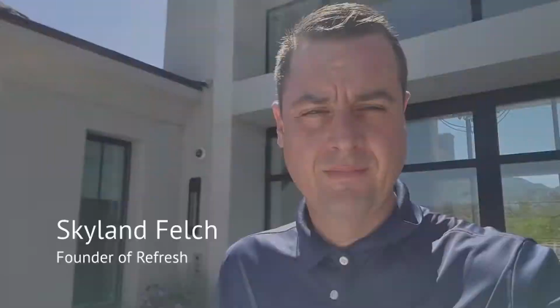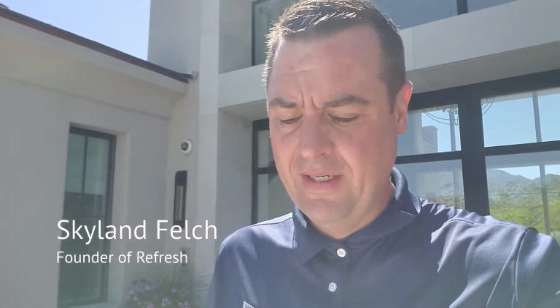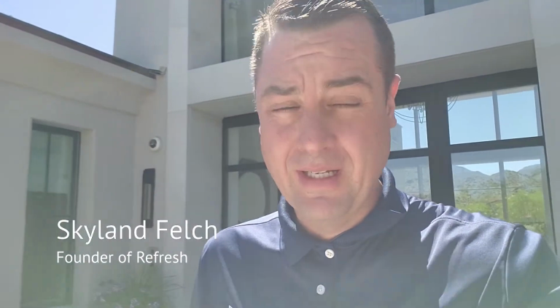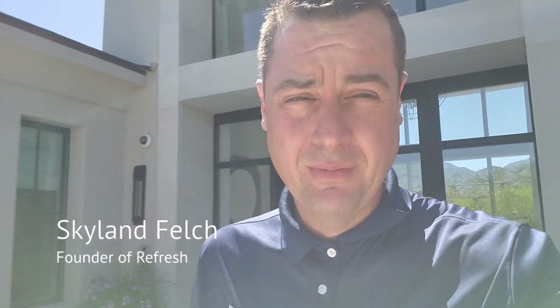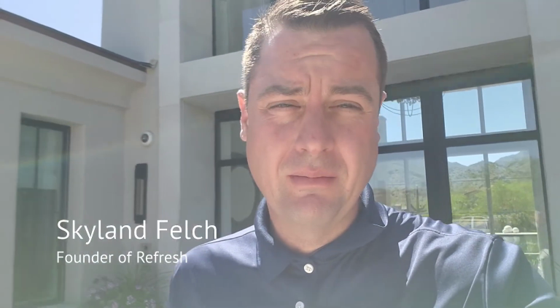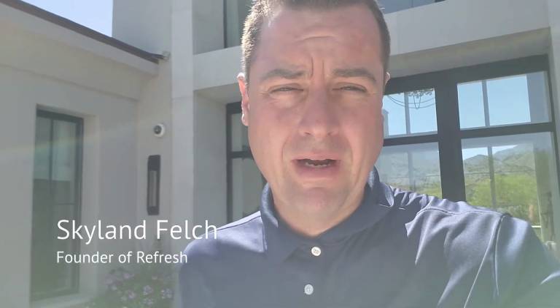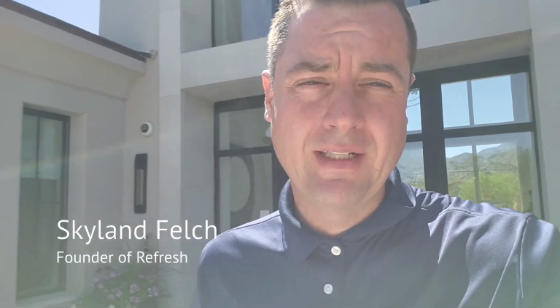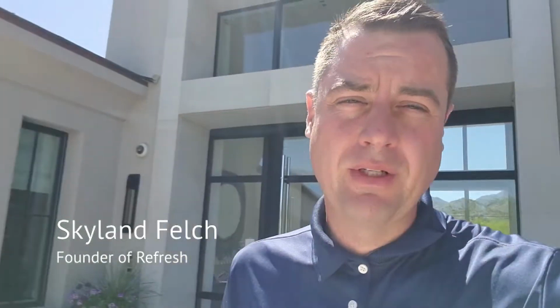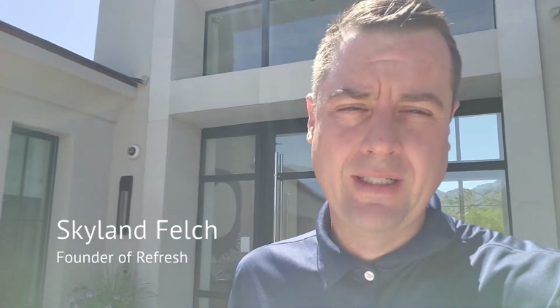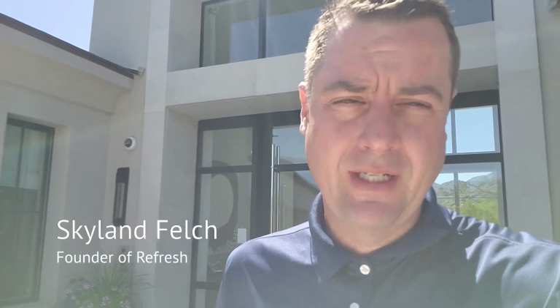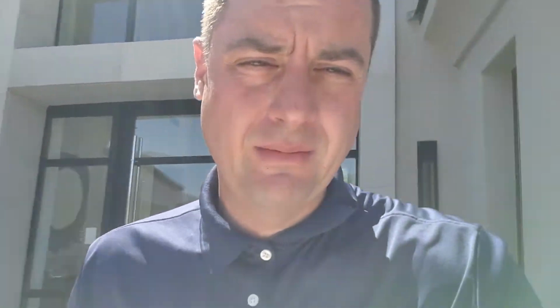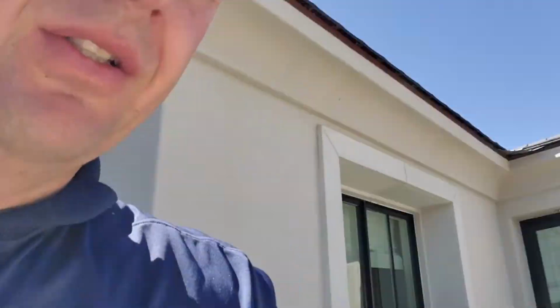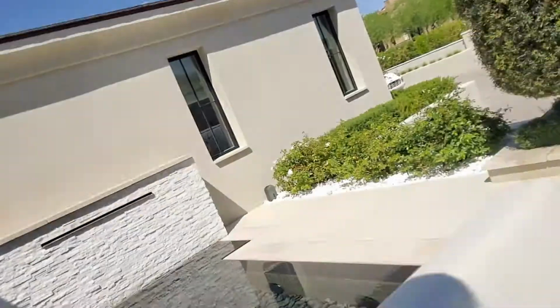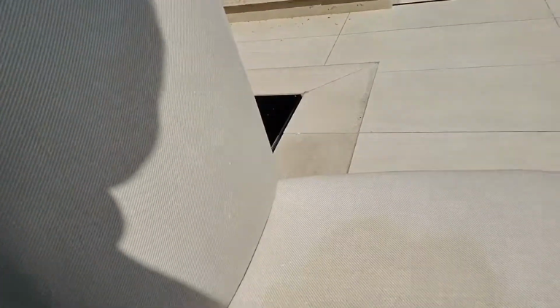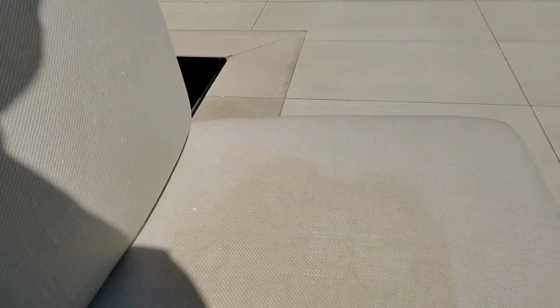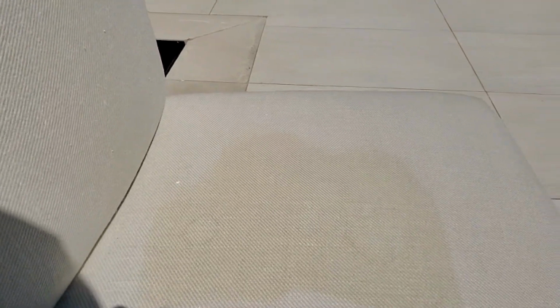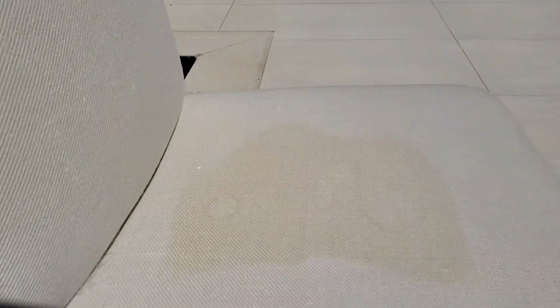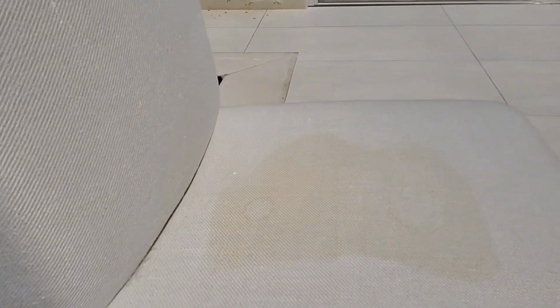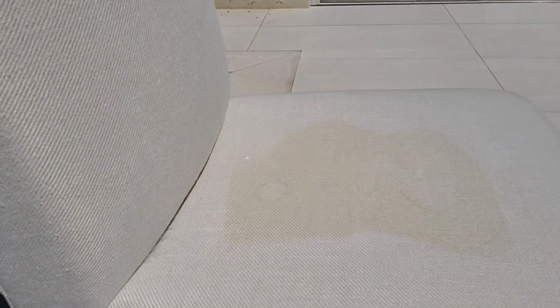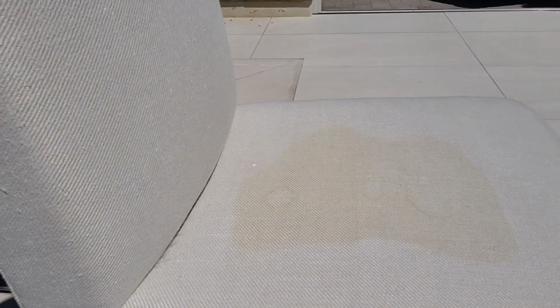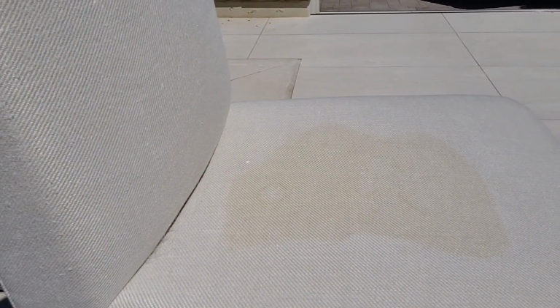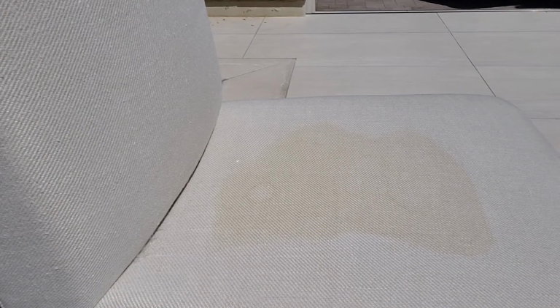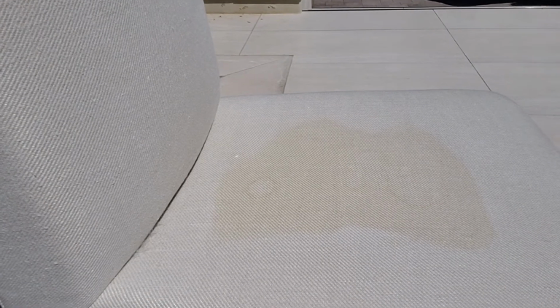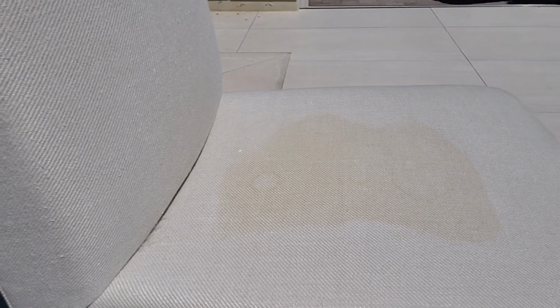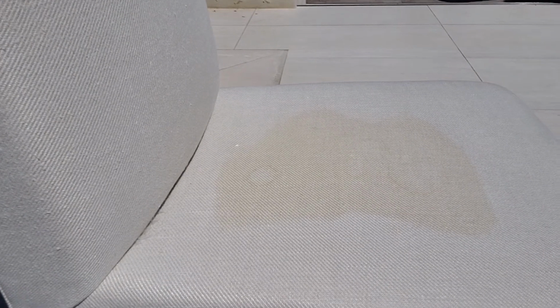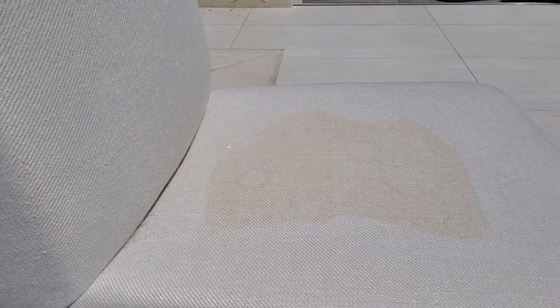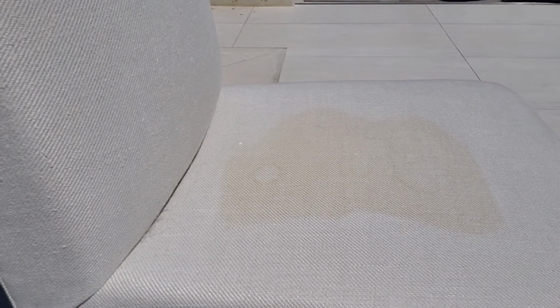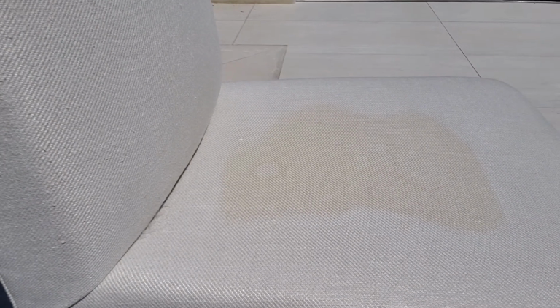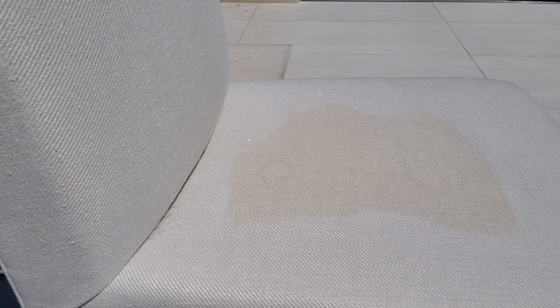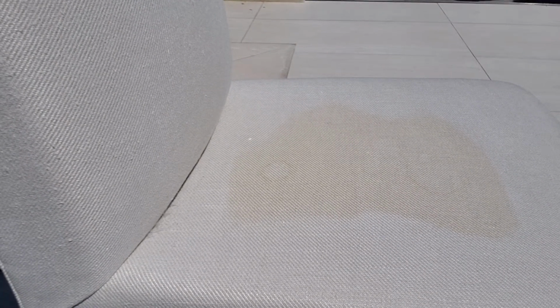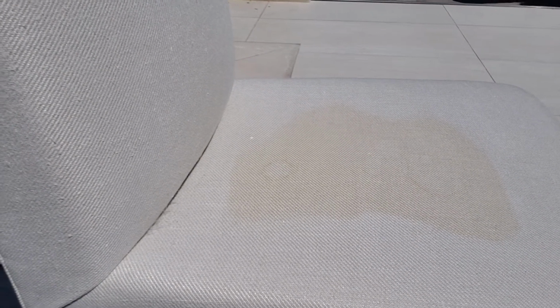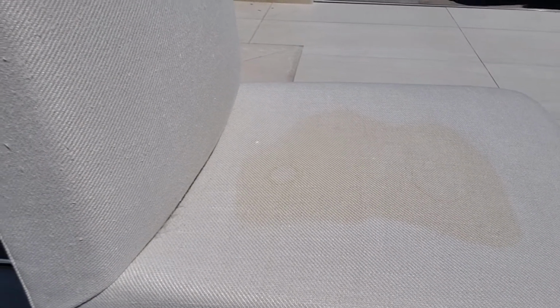Today we have an issue with a little bit of browning on some pure white cotton chairs. You can see where the area is browned and that's from moisture. It happened very quickly and also took a little bit of moisture, but we're going to go ahead and correct that browning.